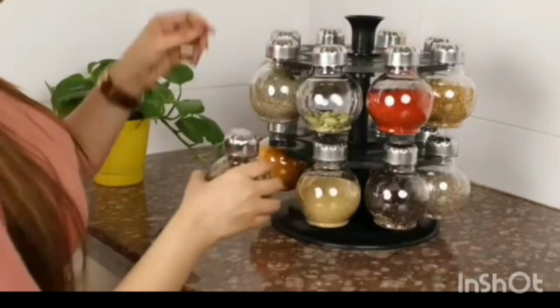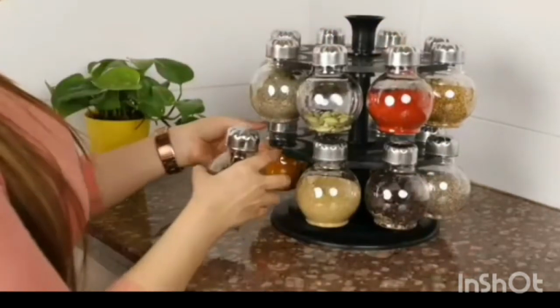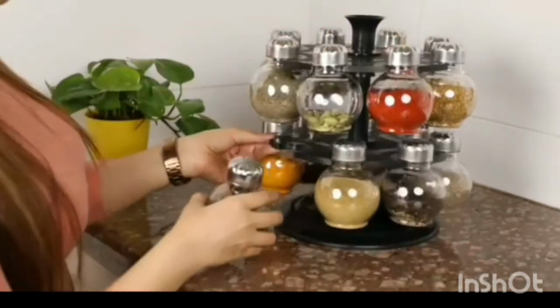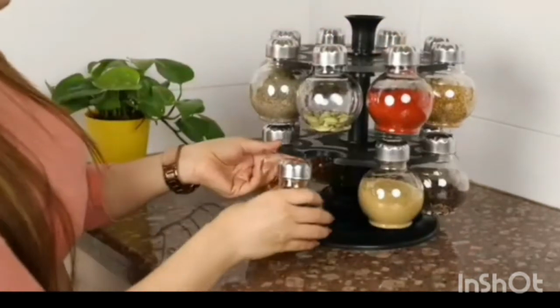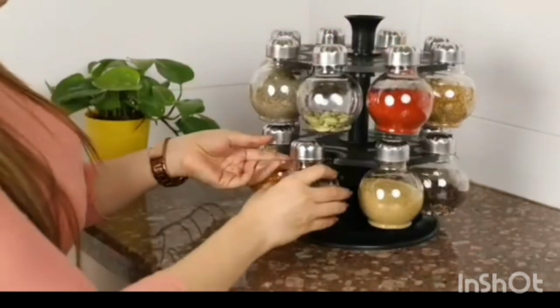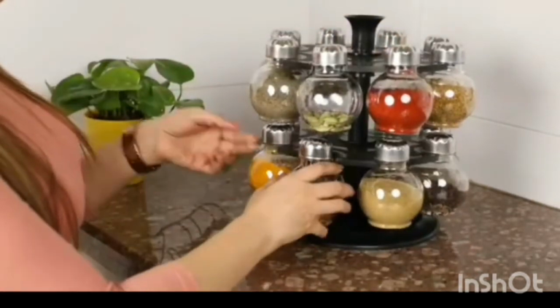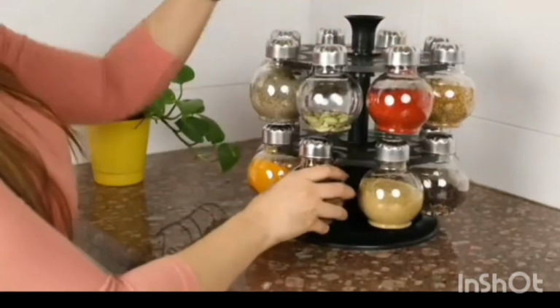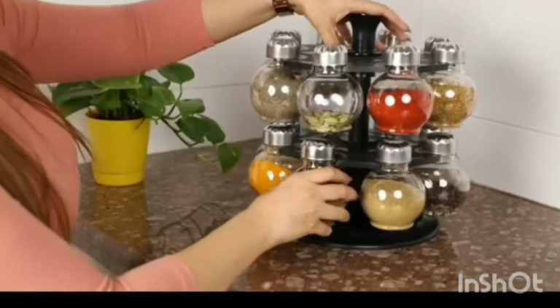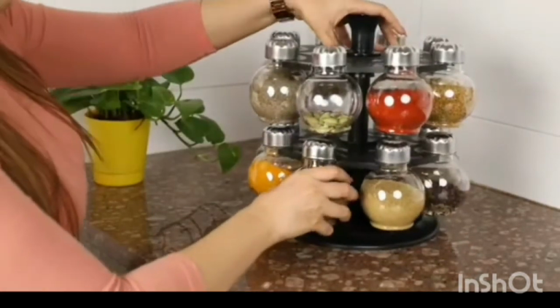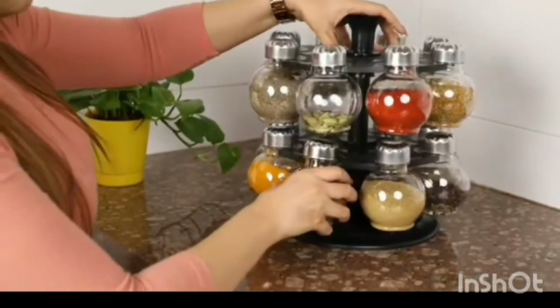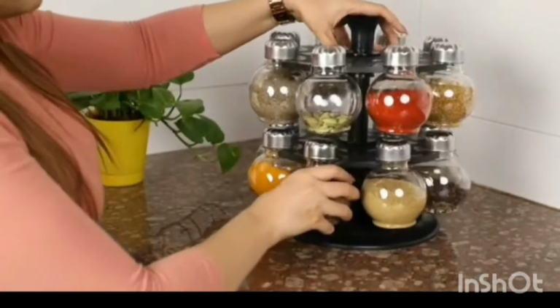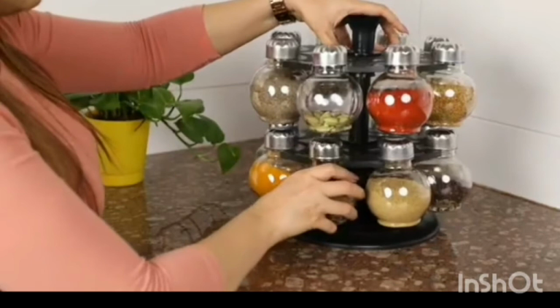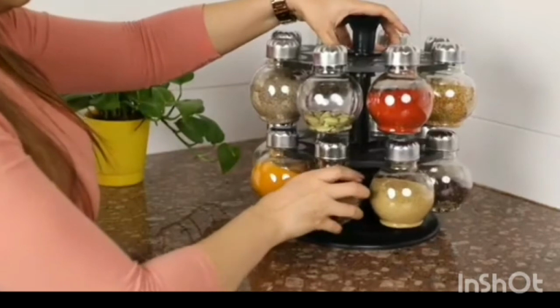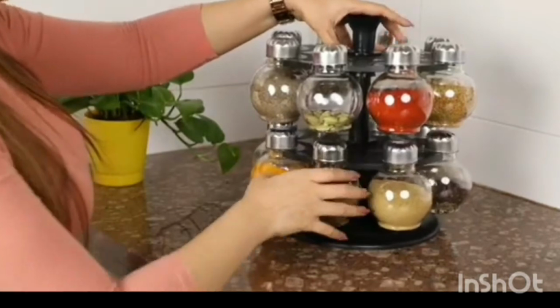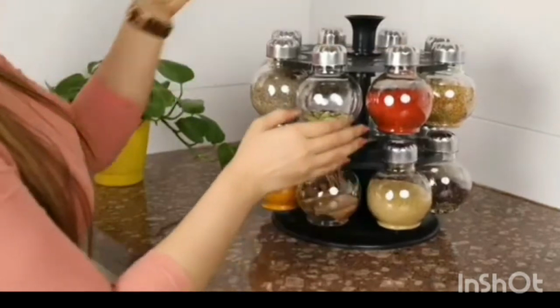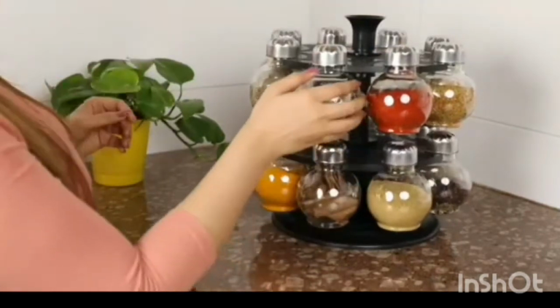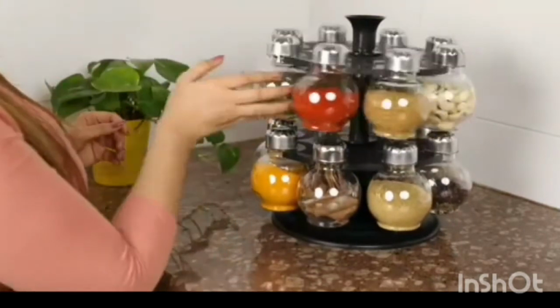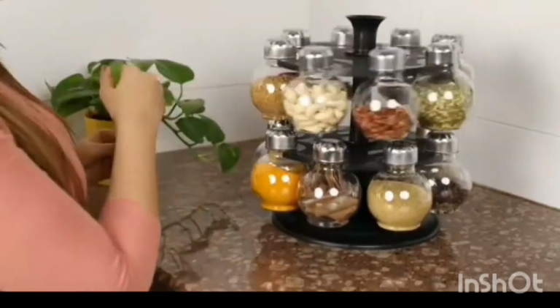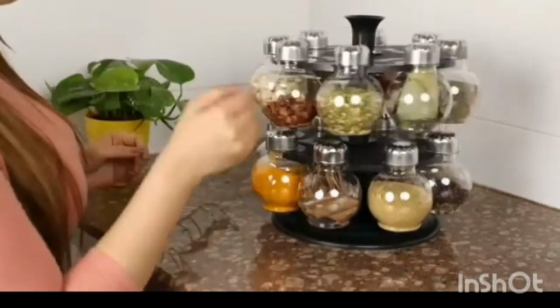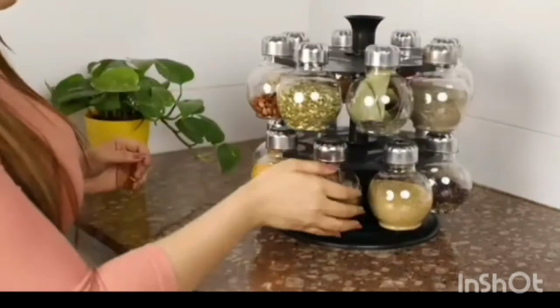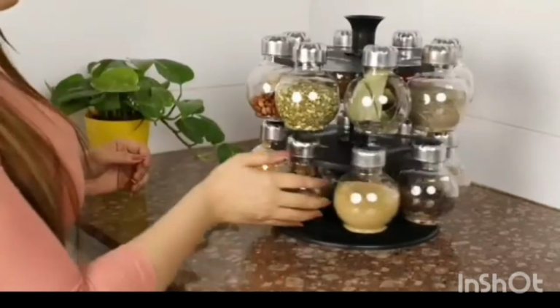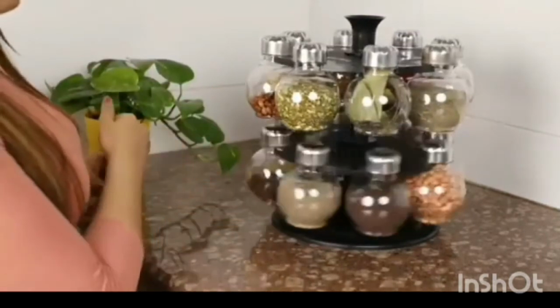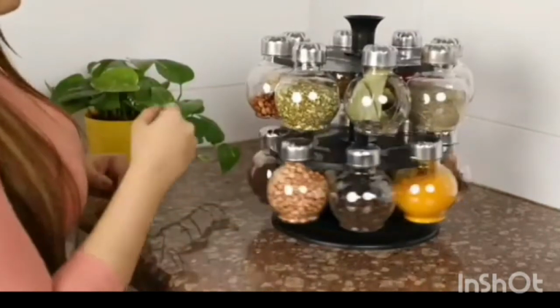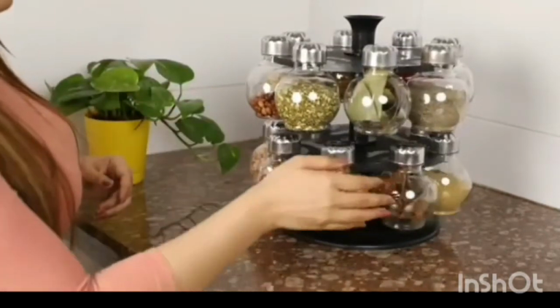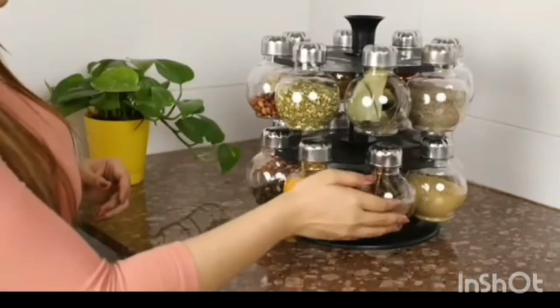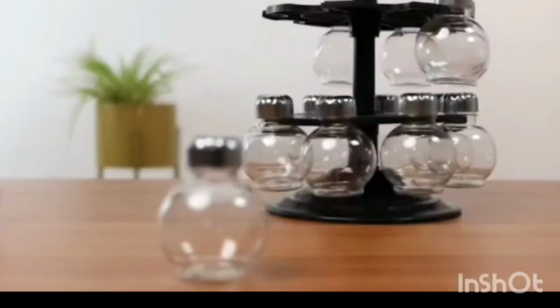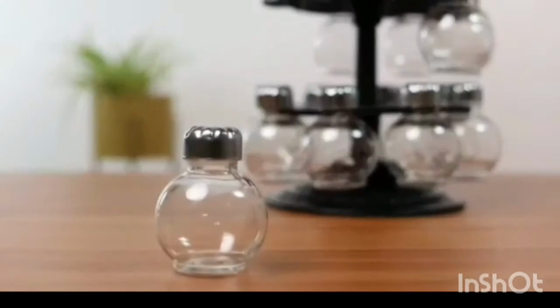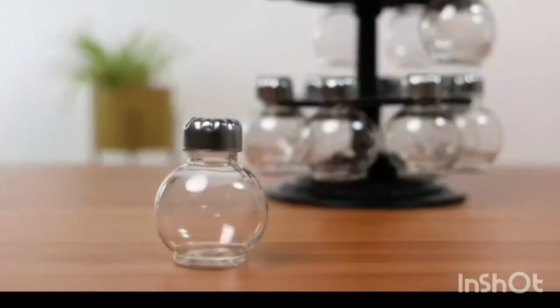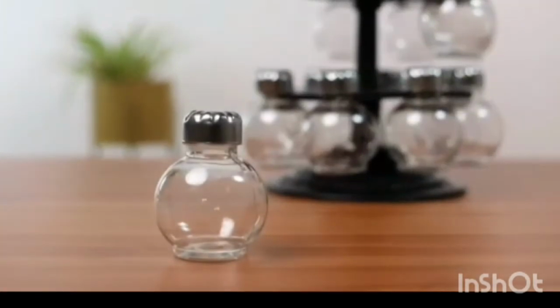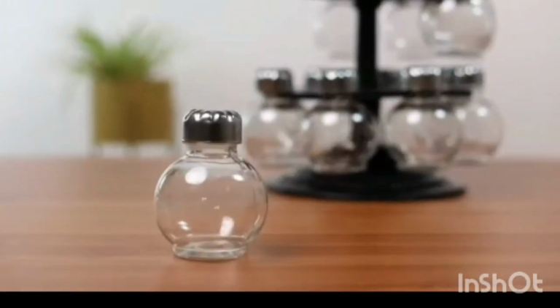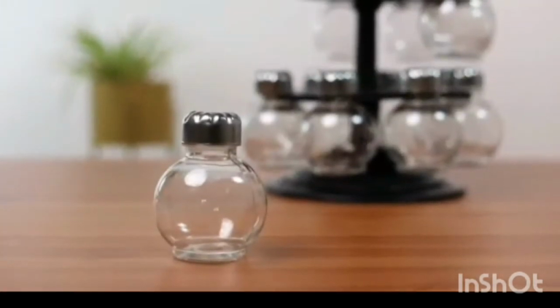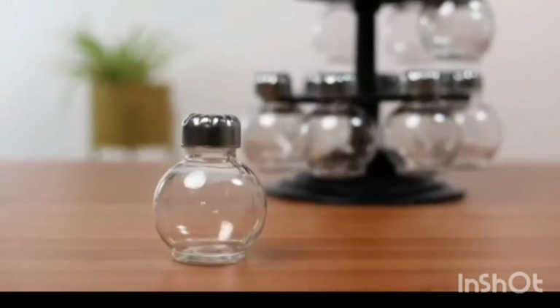All parts of this spice rack are easily detachable for hassle free cleaning. All the jars are arranged in a symmetrical manner which makes this spice rack even more elegant.